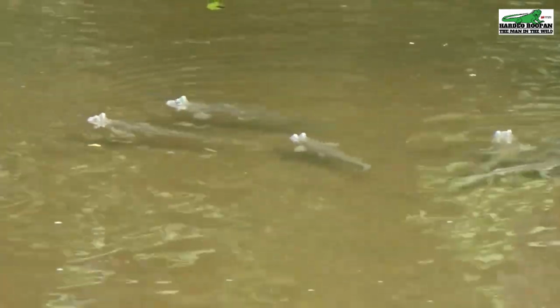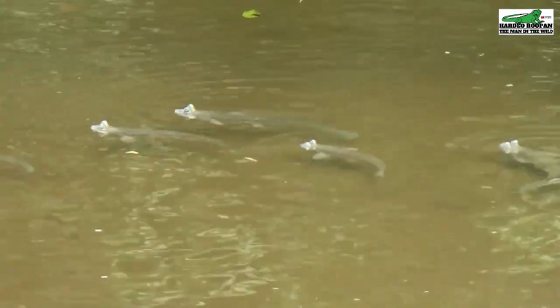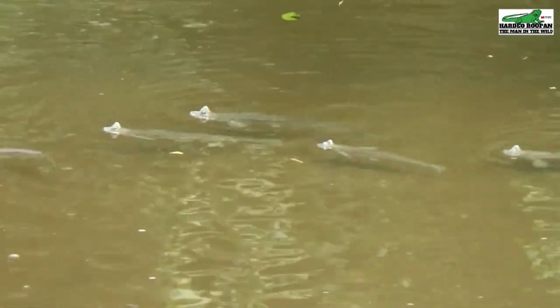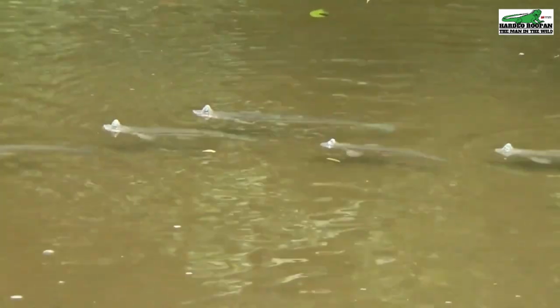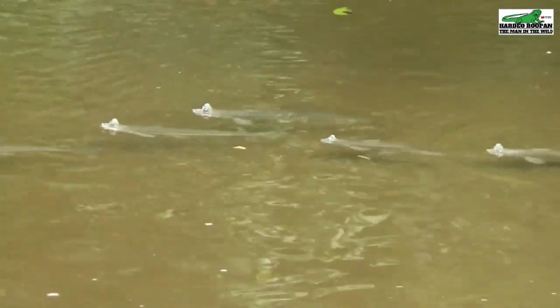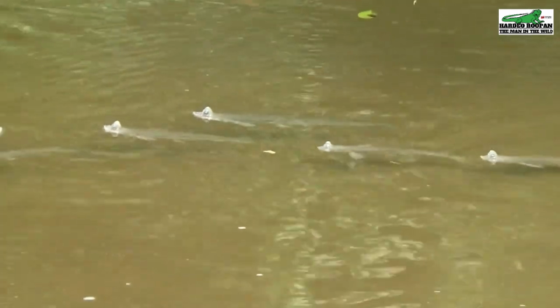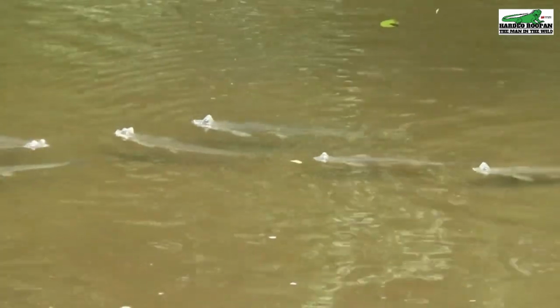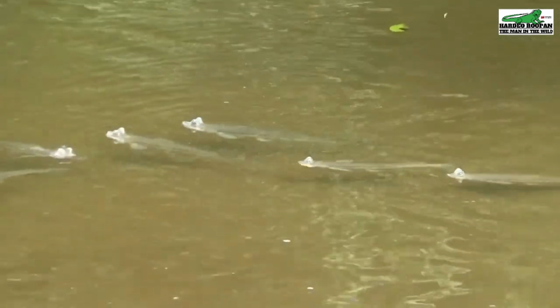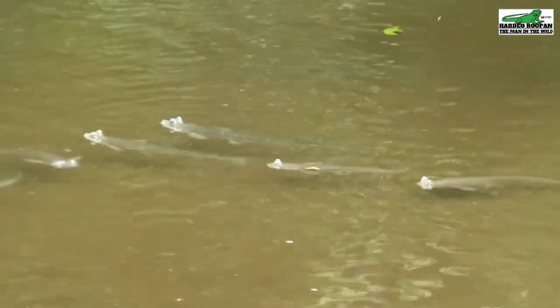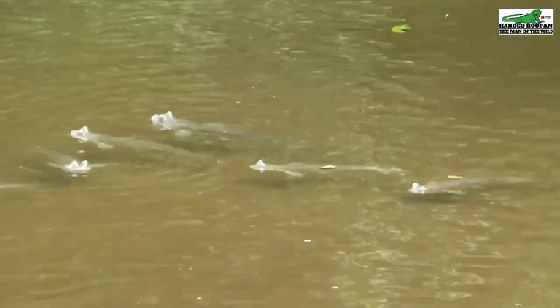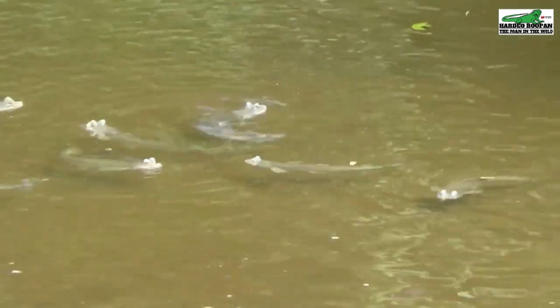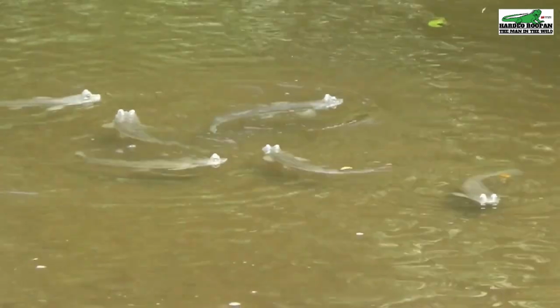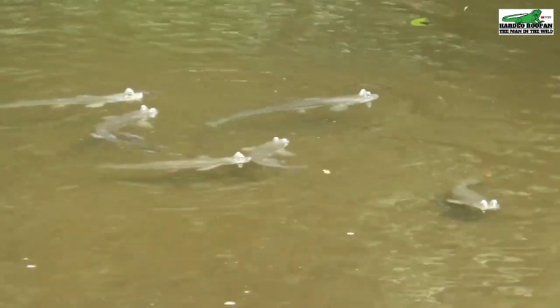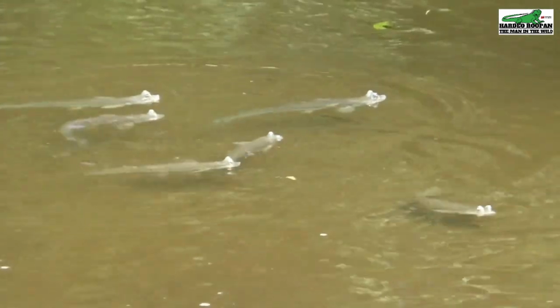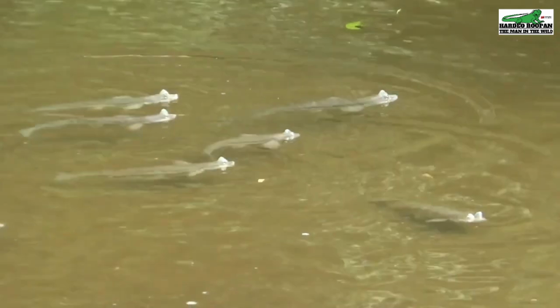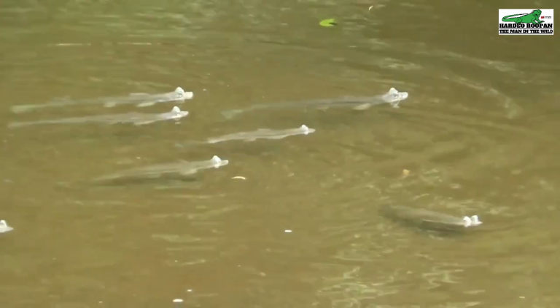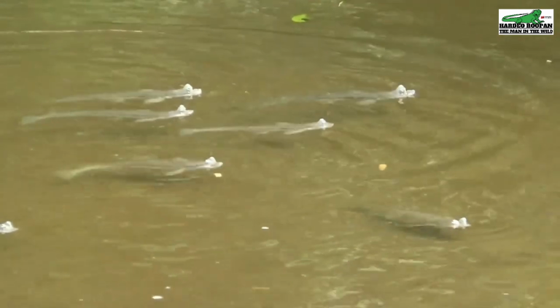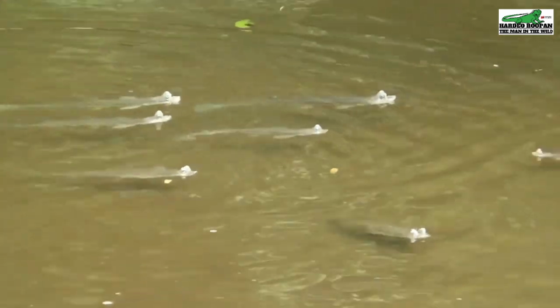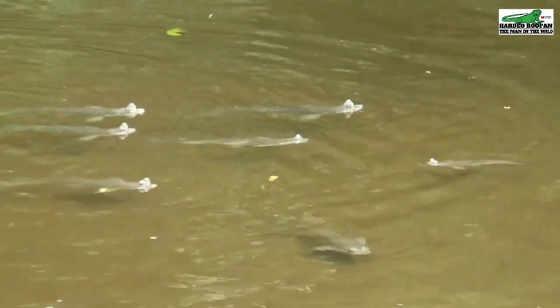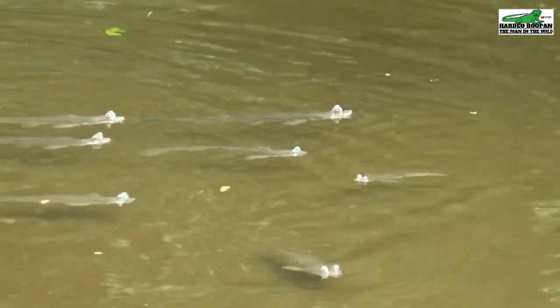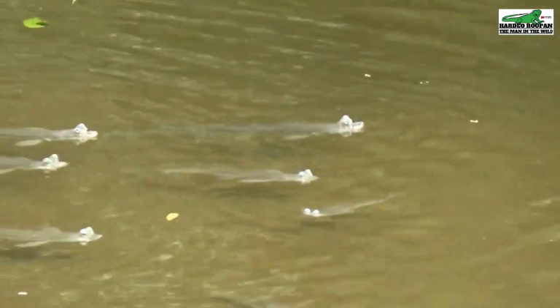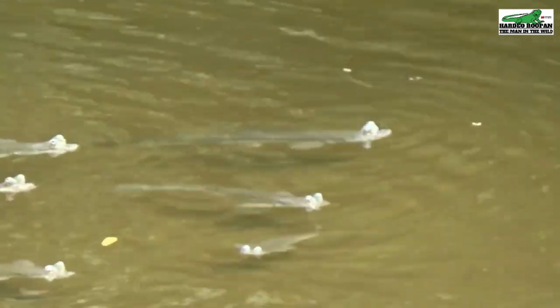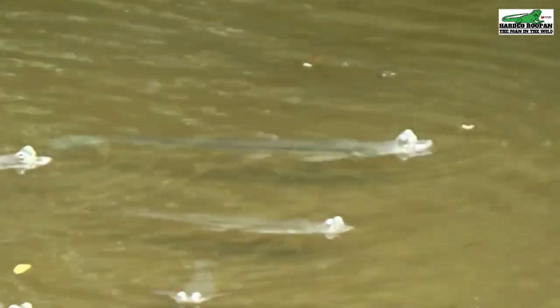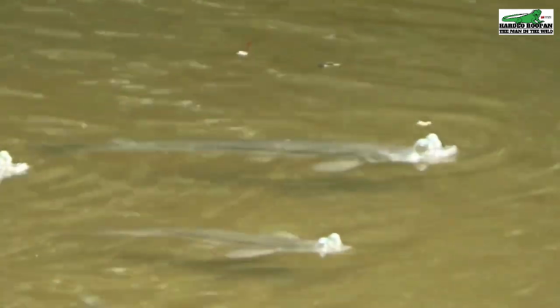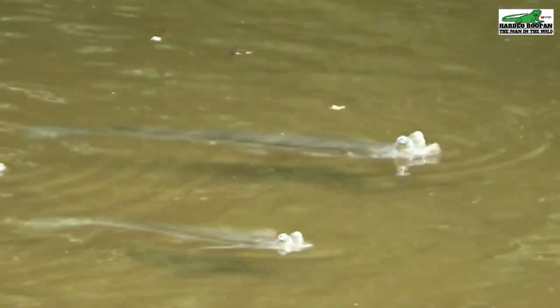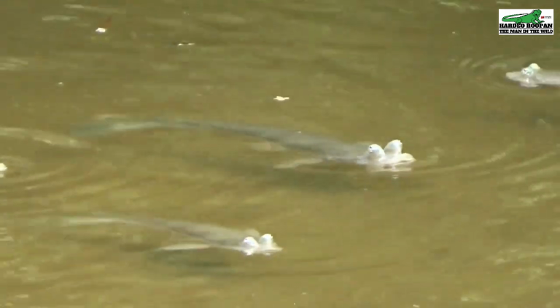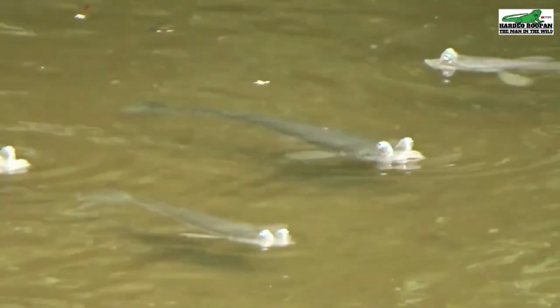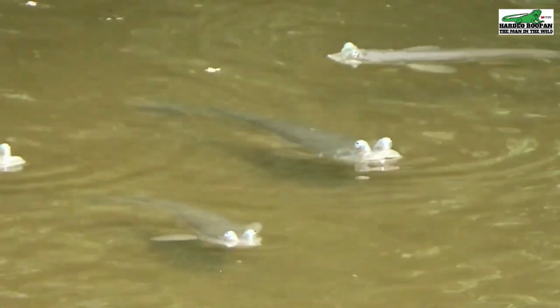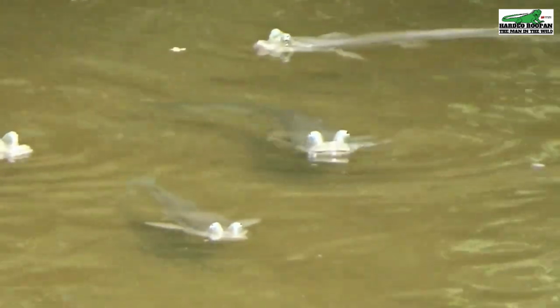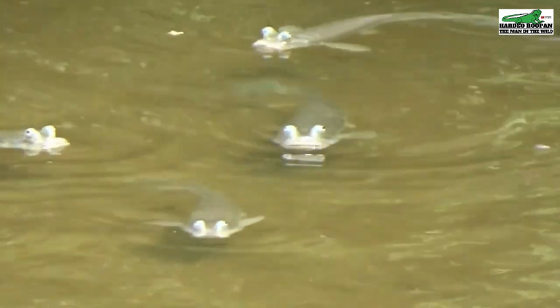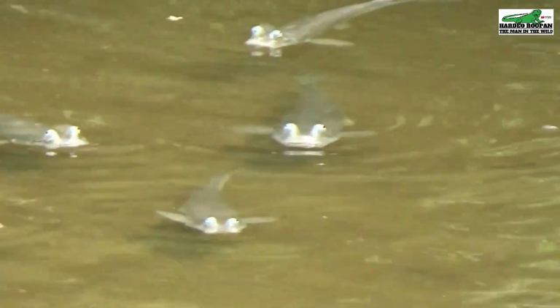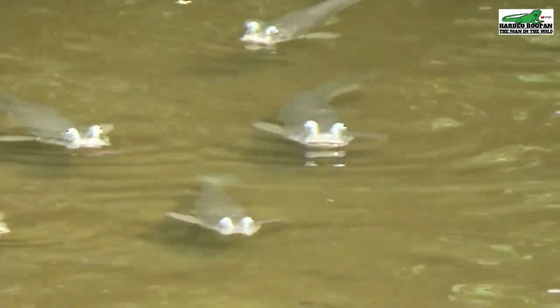Growing to a length of approximately 12 inches or 30 centimeters, these specimens that we see here are full grown. They can live for a period of approximately eight years.